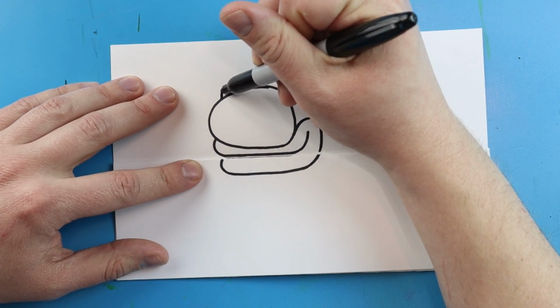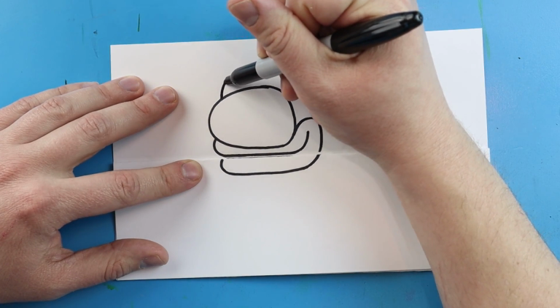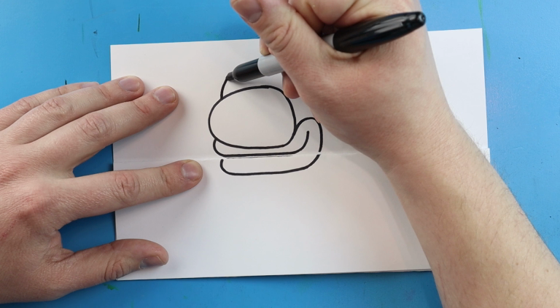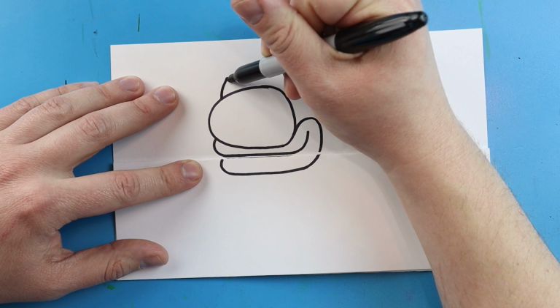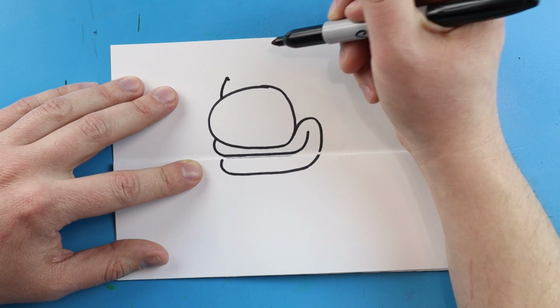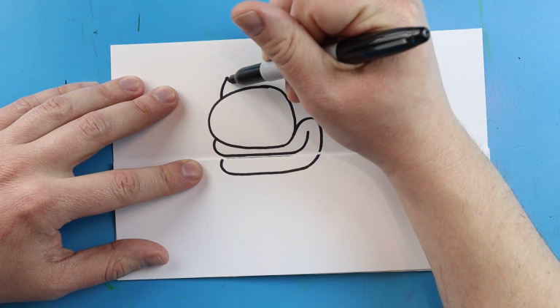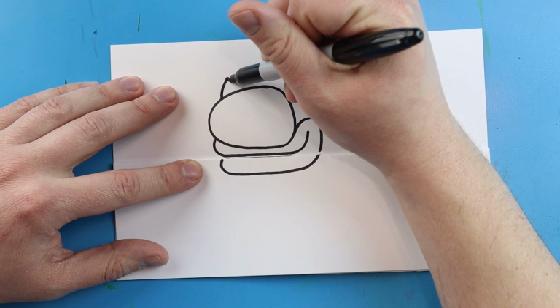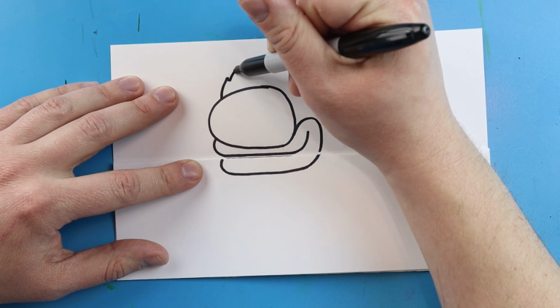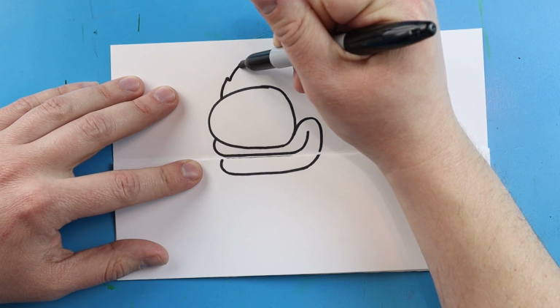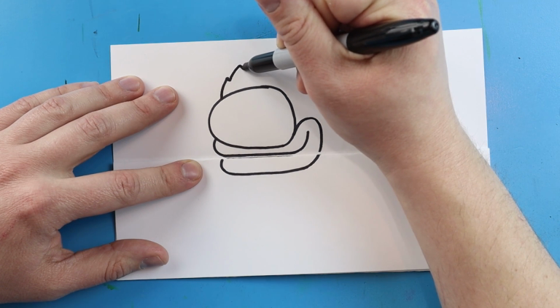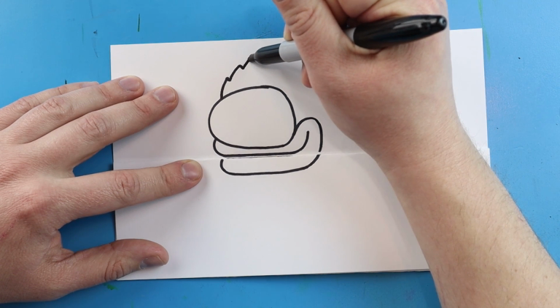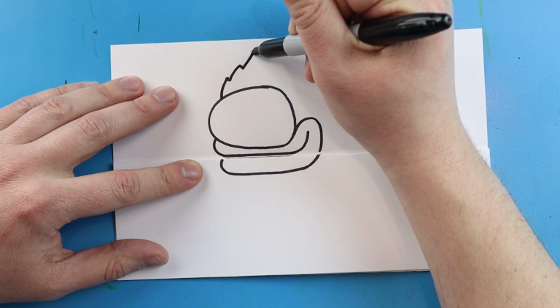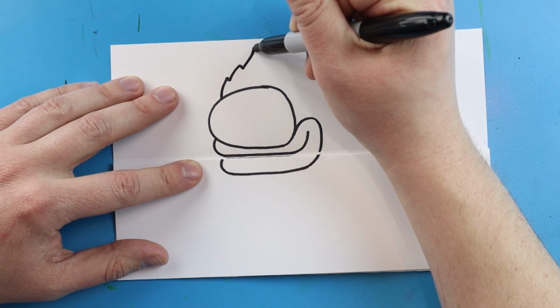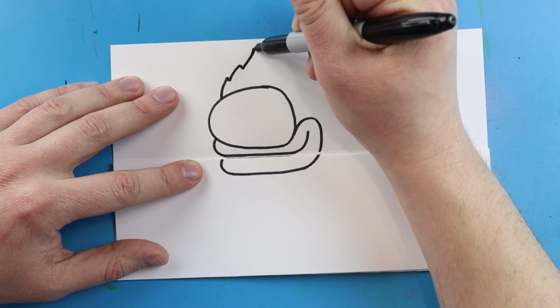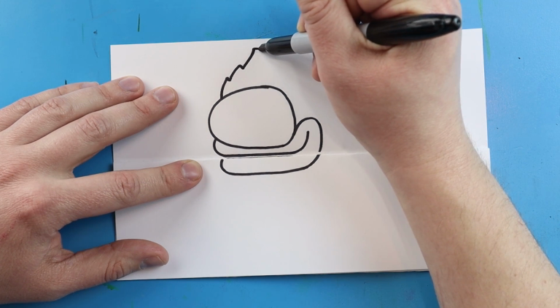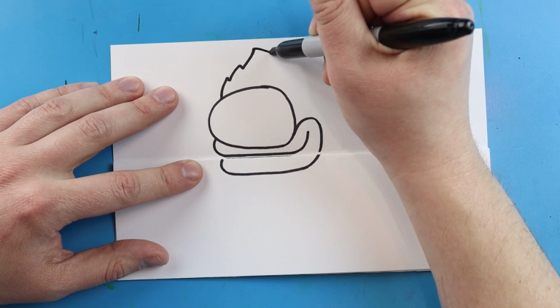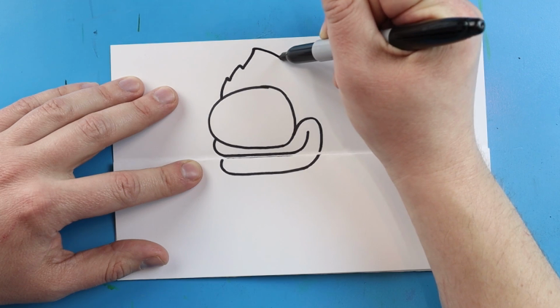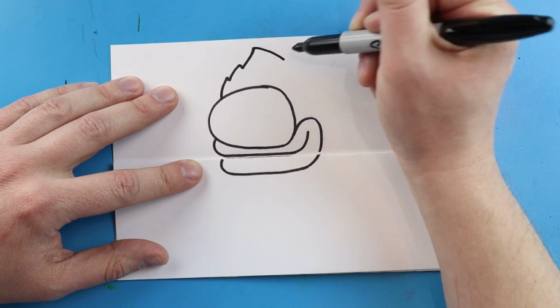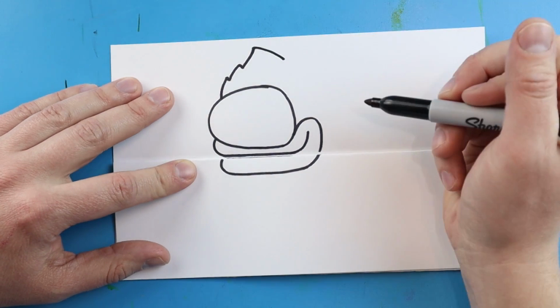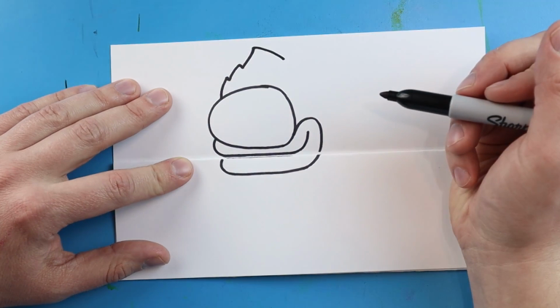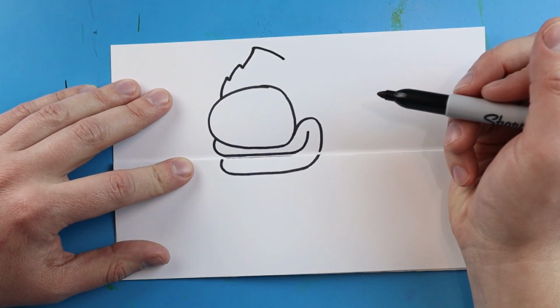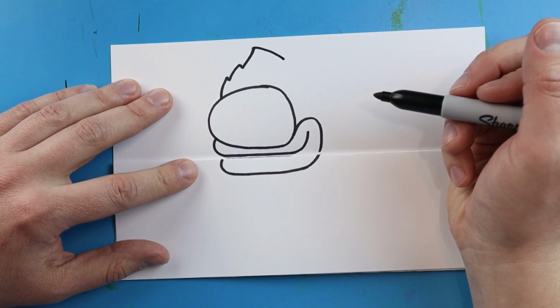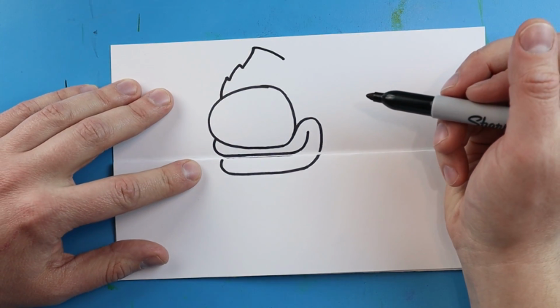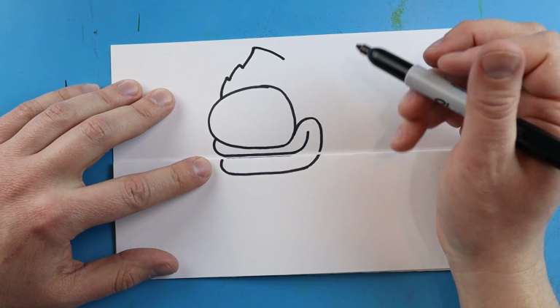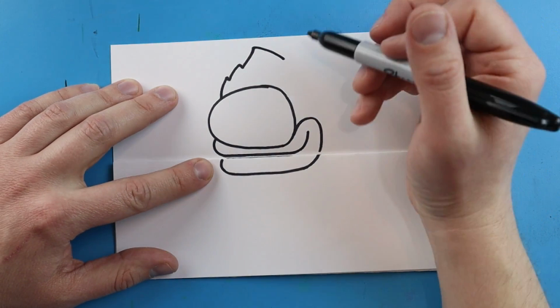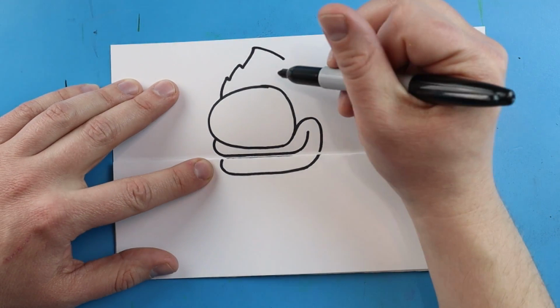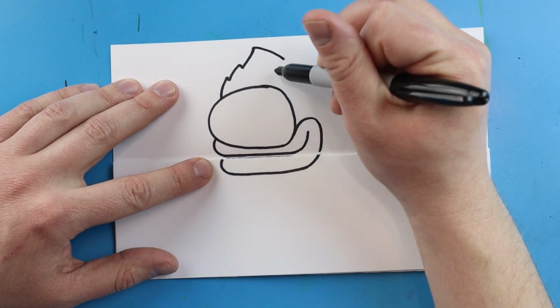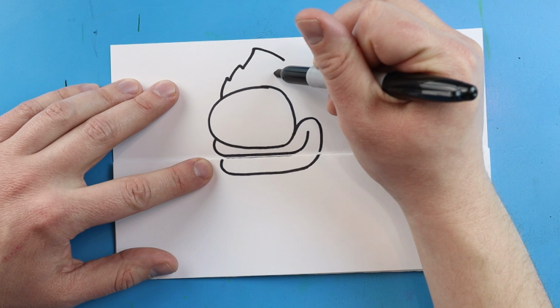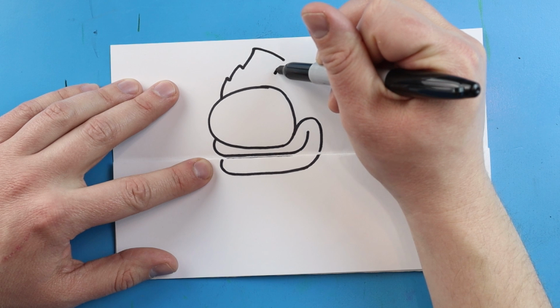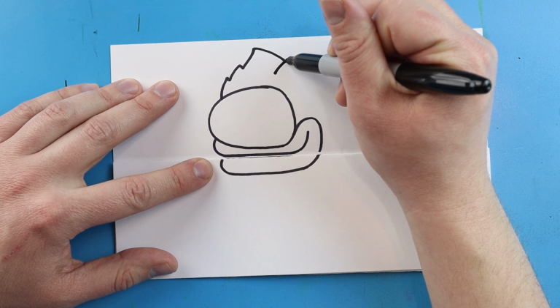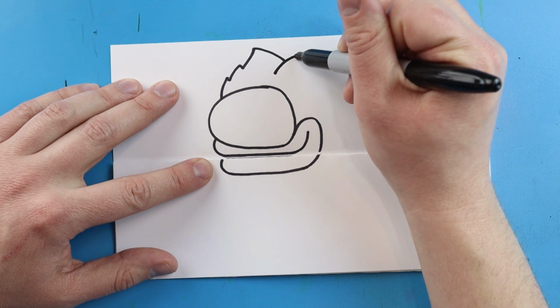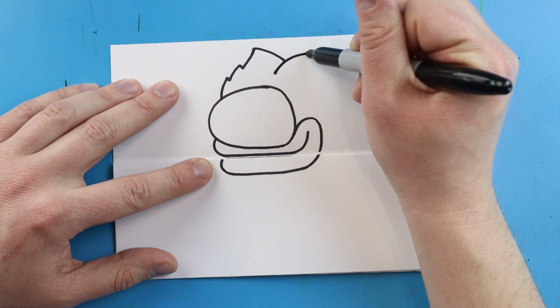Now starting here, let's make his head. I'm going to begin right here — we're going to make lines going up and come down, up and down, and then go up and kind of curve it over.